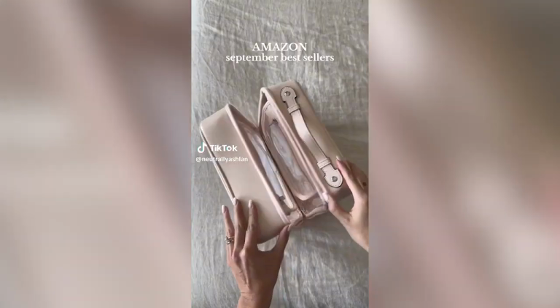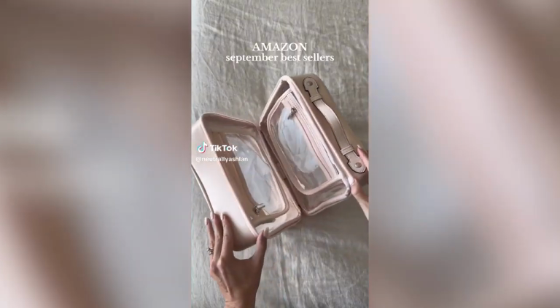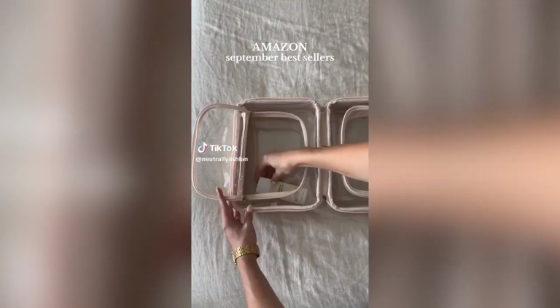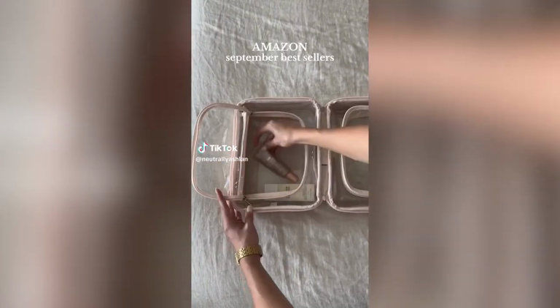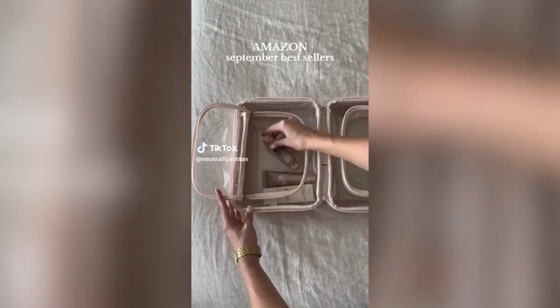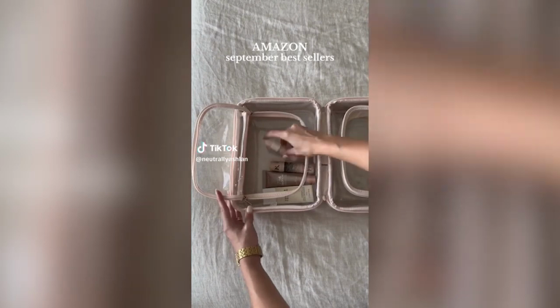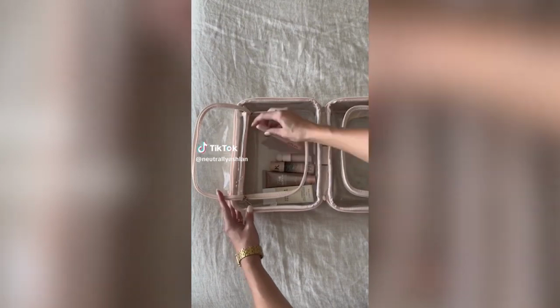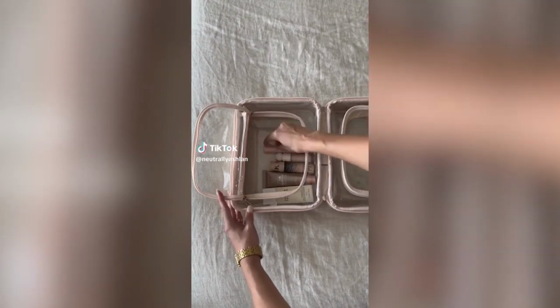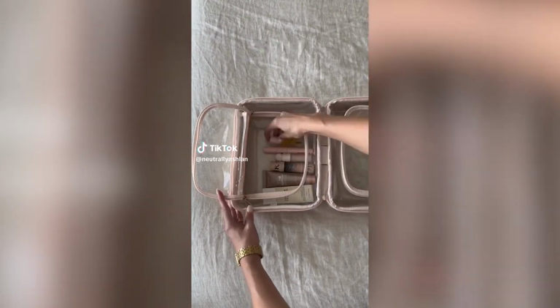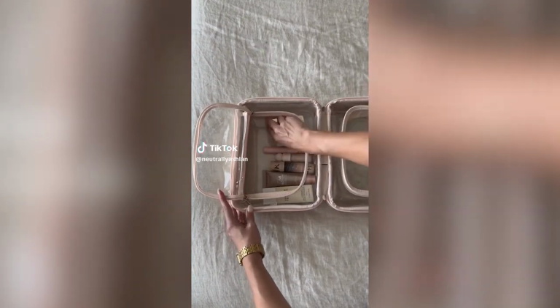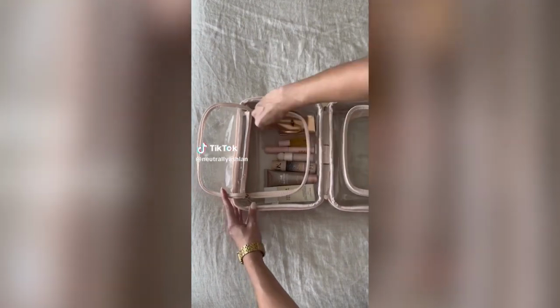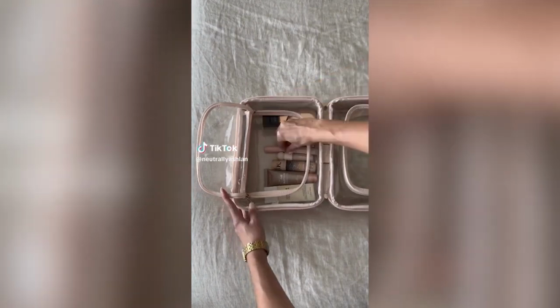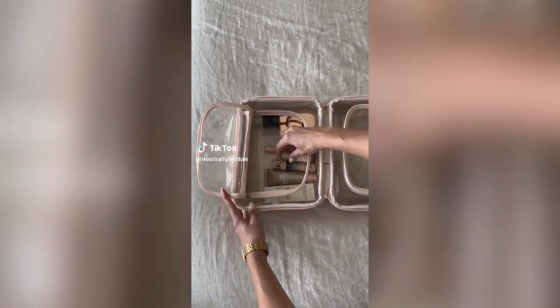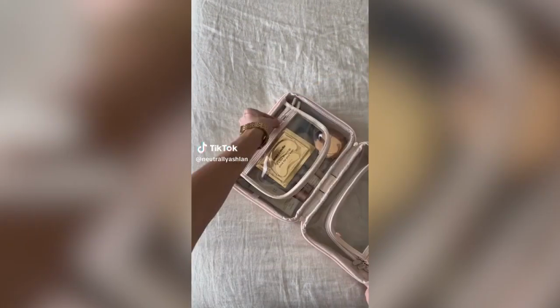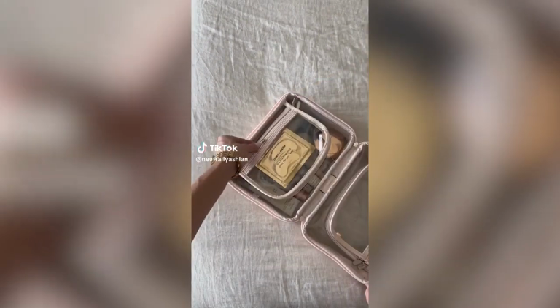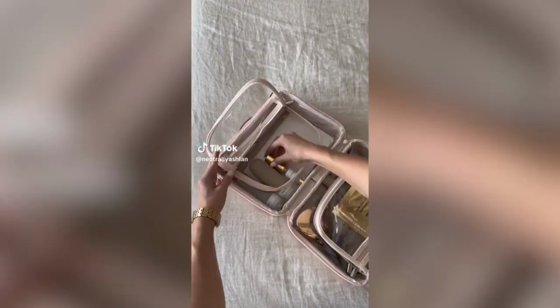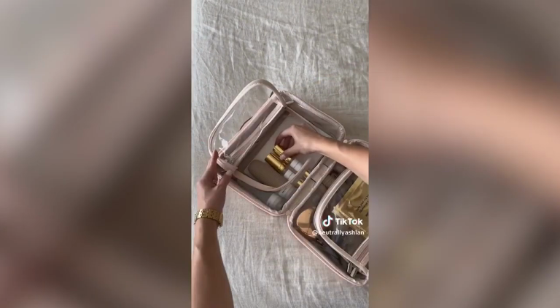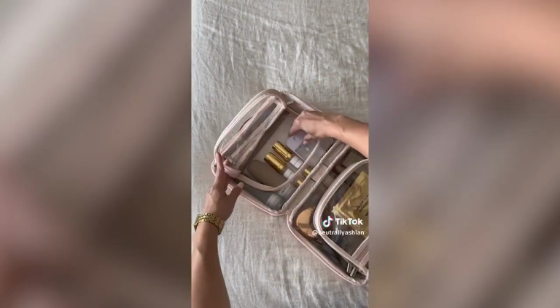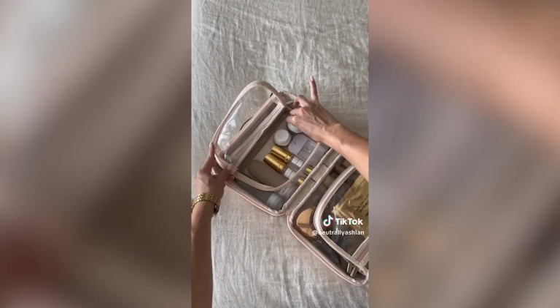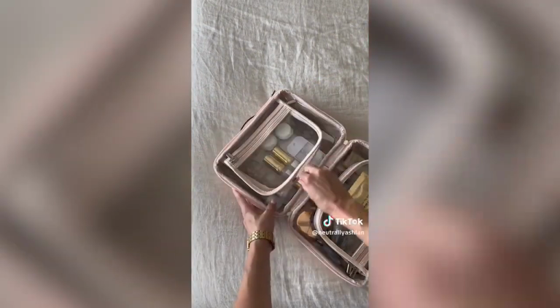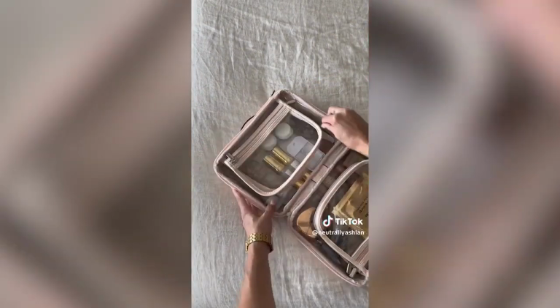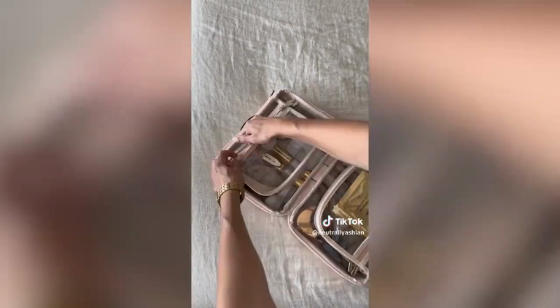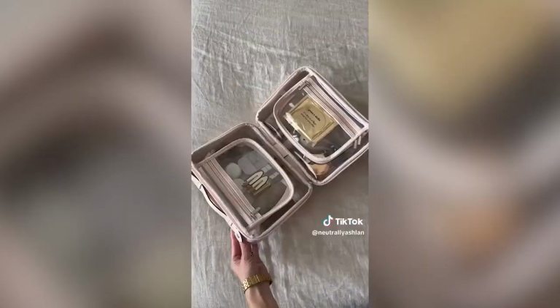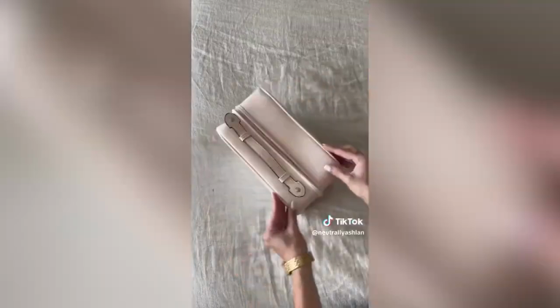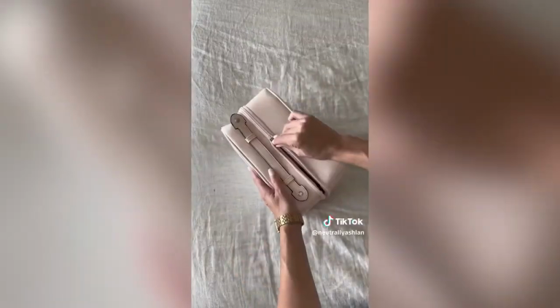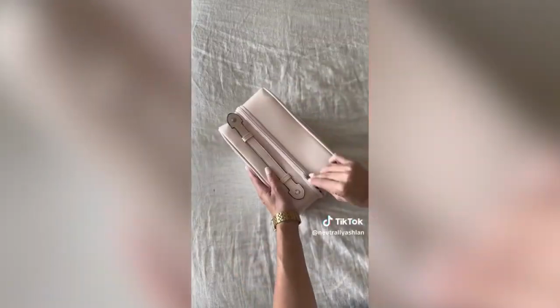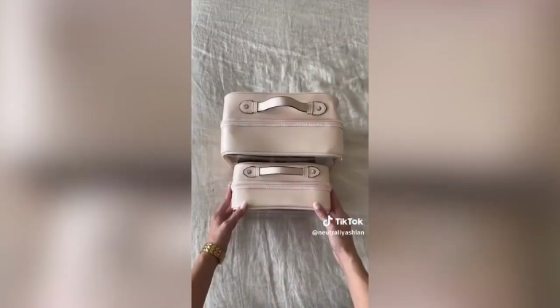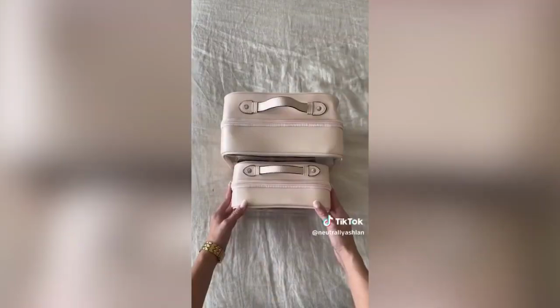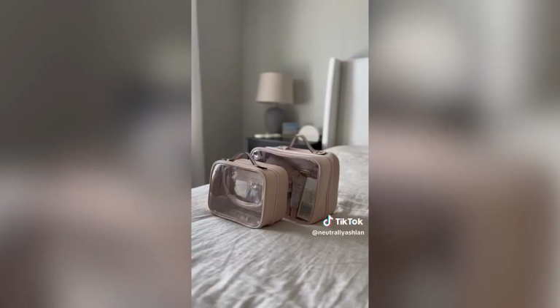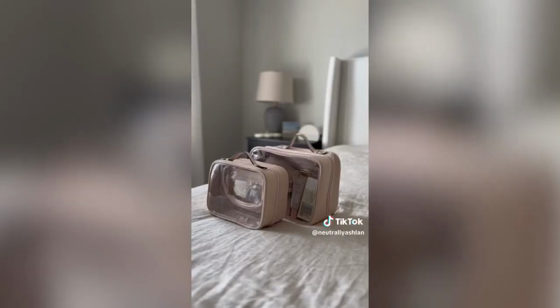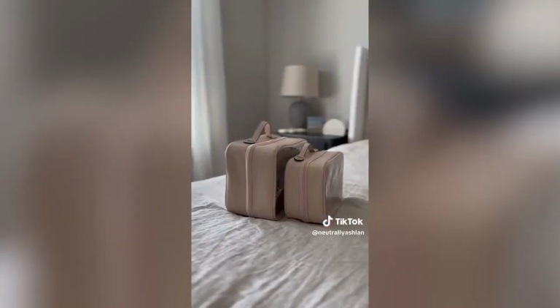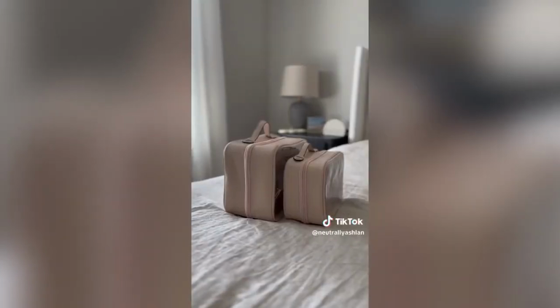Amazon September bestsellers. Starting with my double-sided makeup bag — I put all my makeup on one side and tools in the other. It comes in two sizes. The small one is perfect for weekend trips and I like to use the large for longer stays.